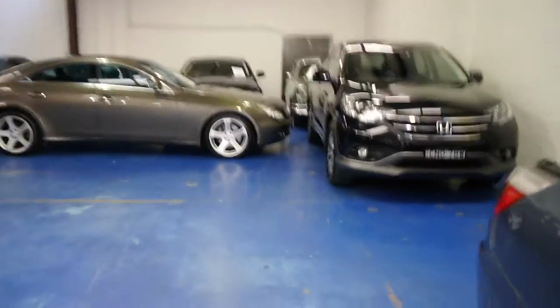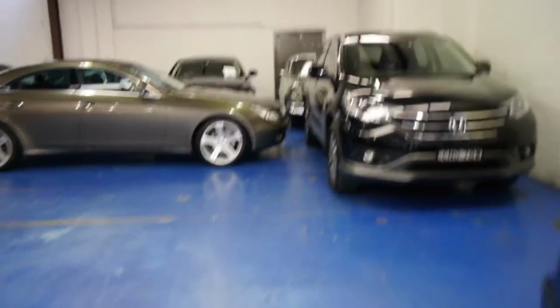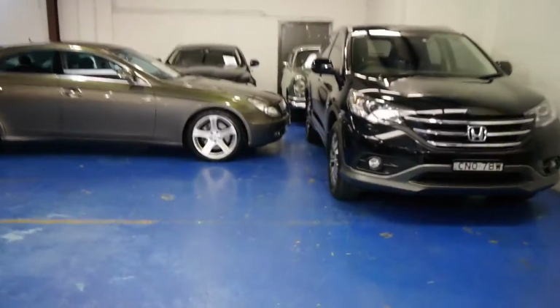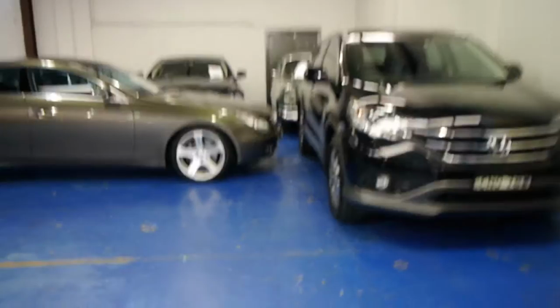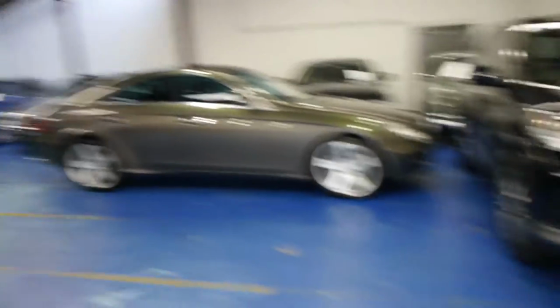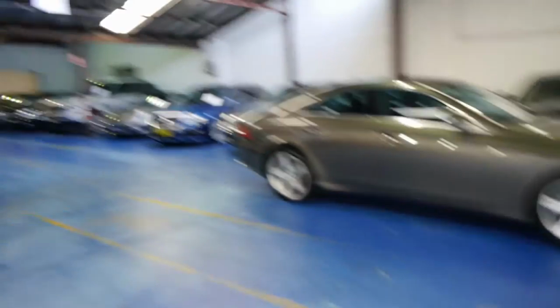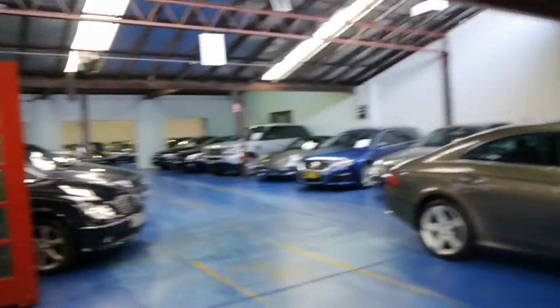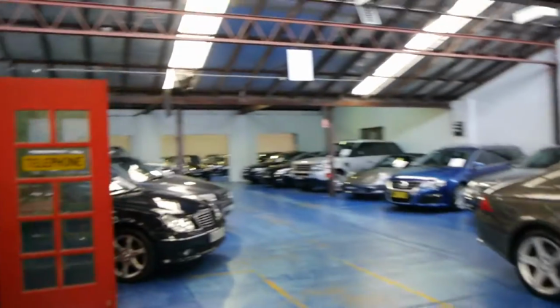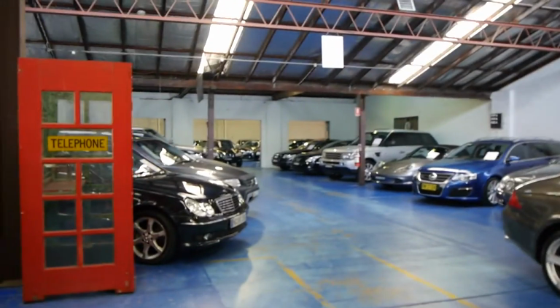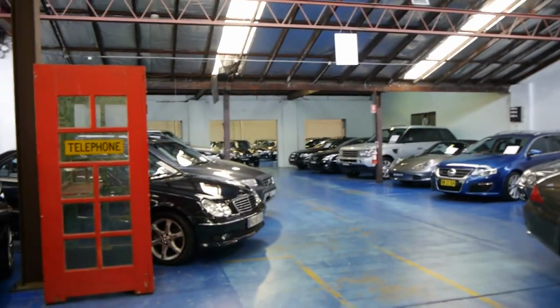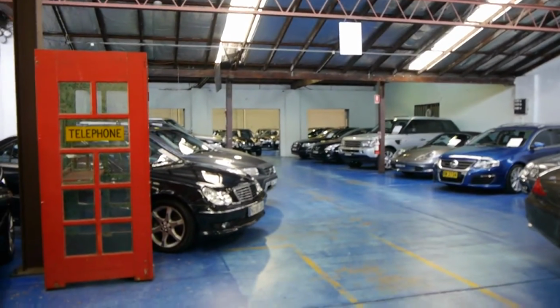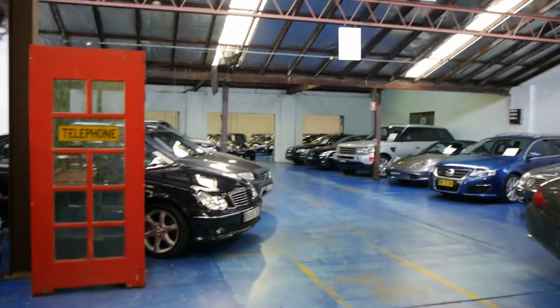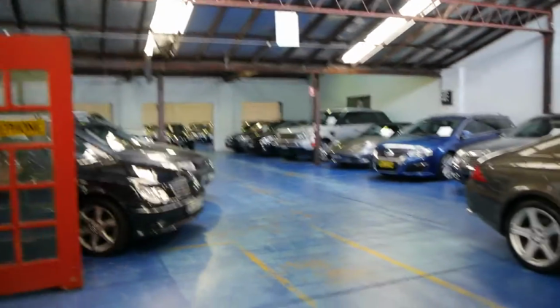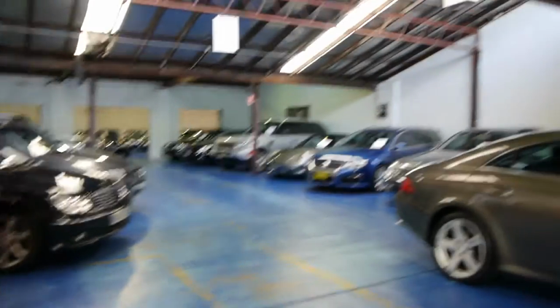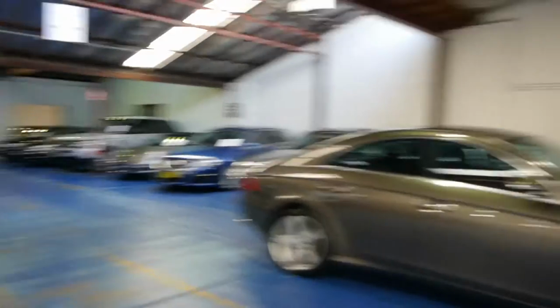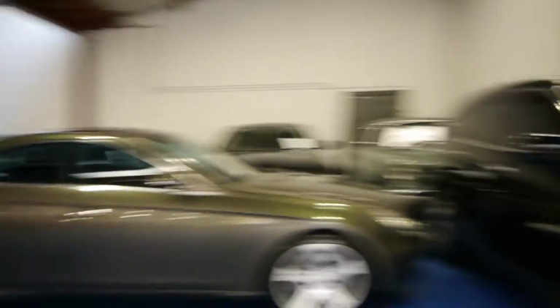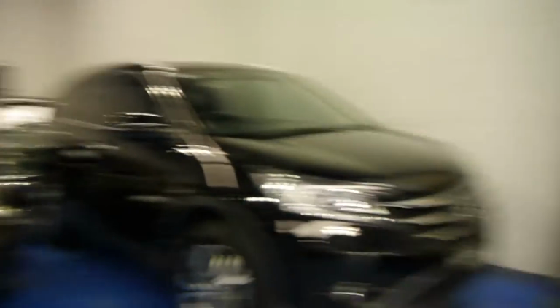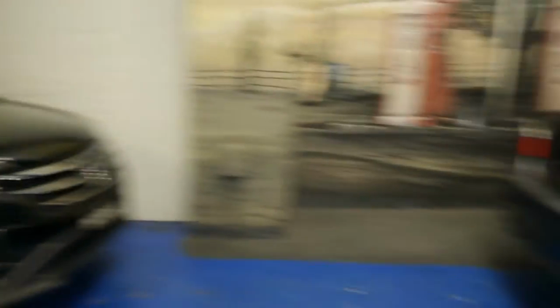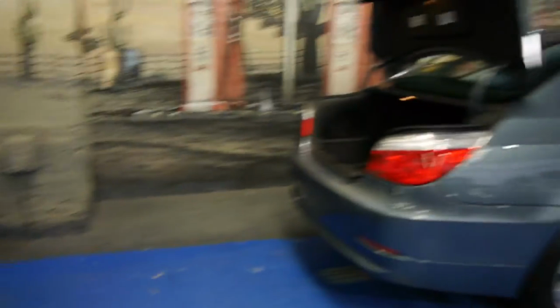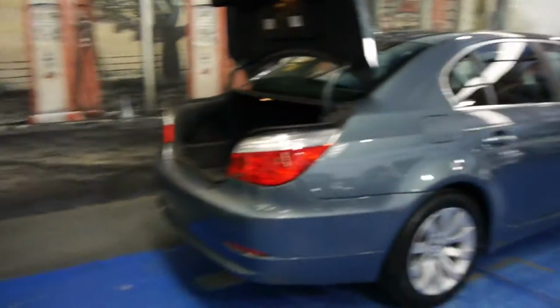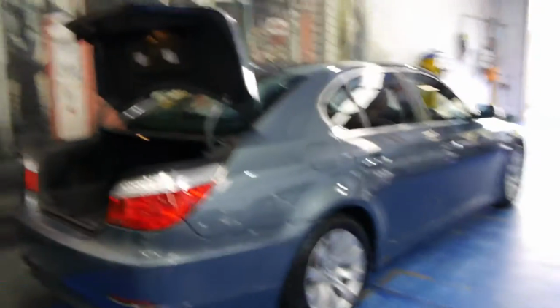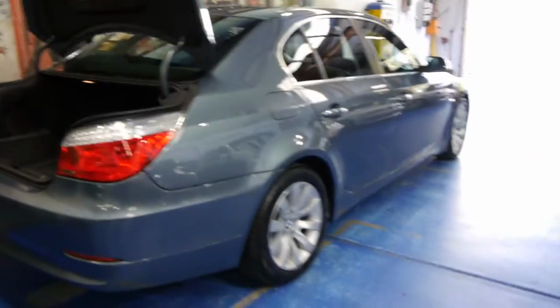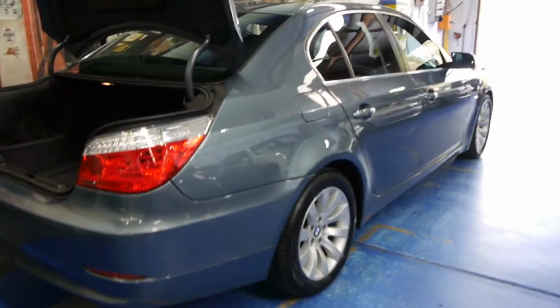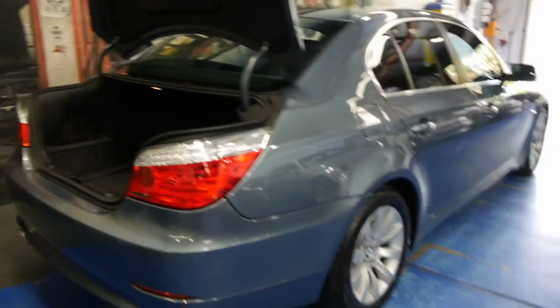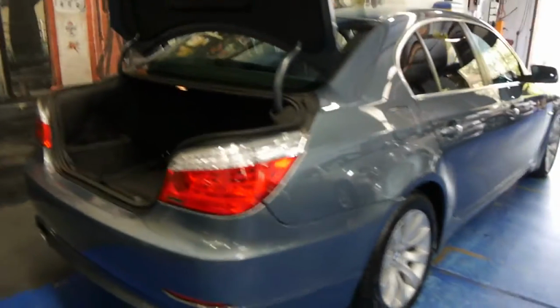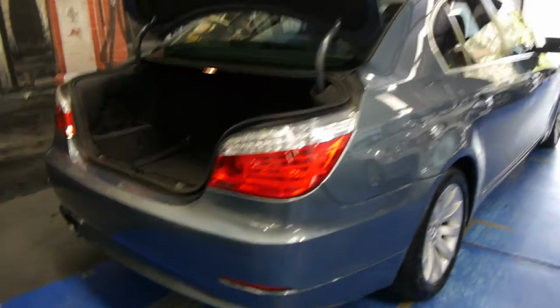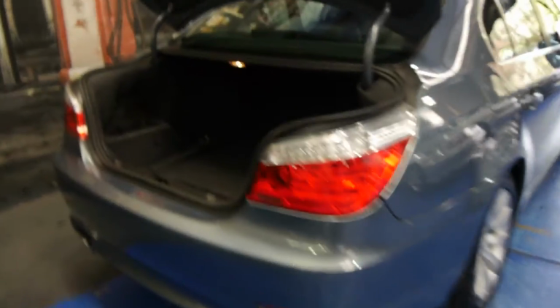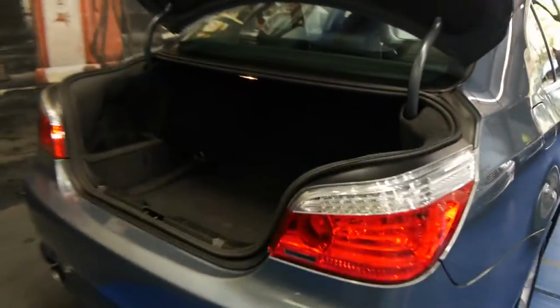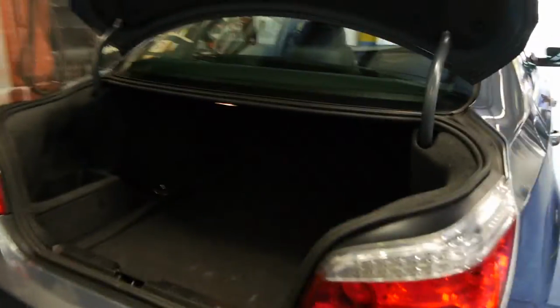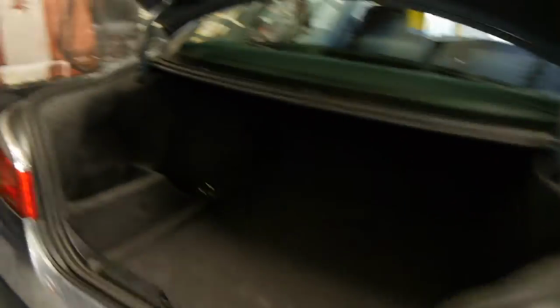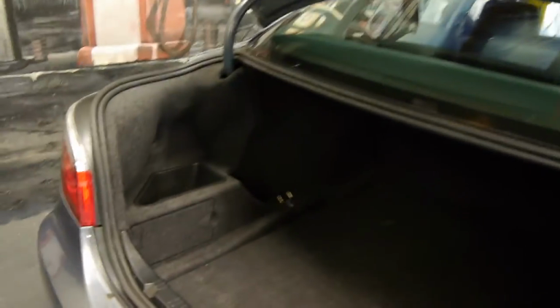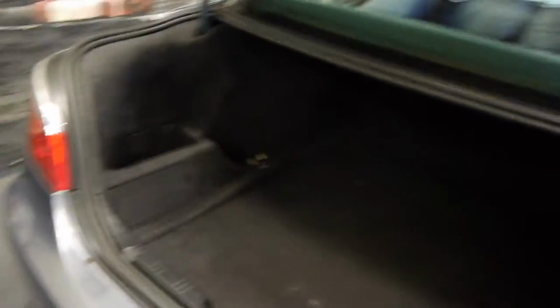I'll just show you our shop — you'll see we've got about 75 cars at the moment. Everything's checked over by a mechanic, properly detailed when it gets sold, and we do have a finance department with fabulous rates as well.